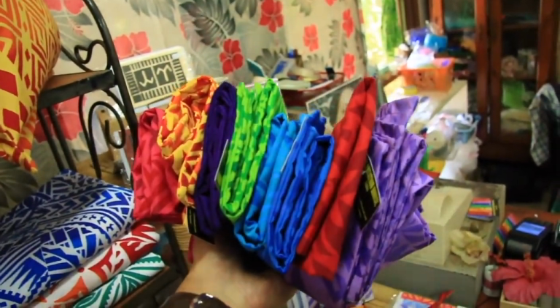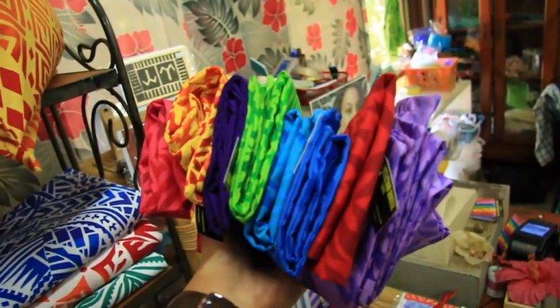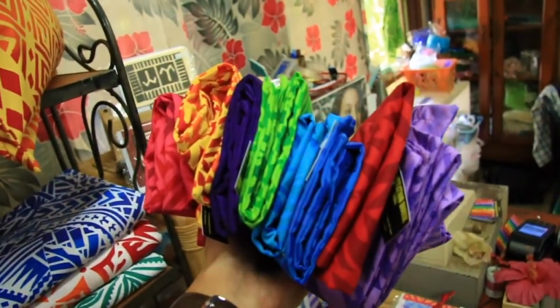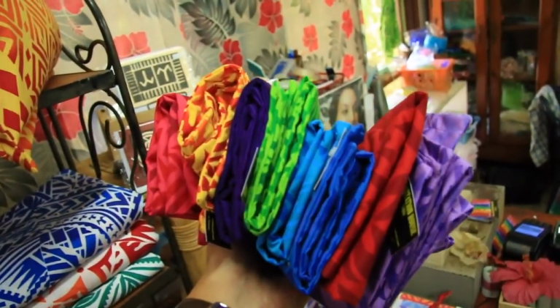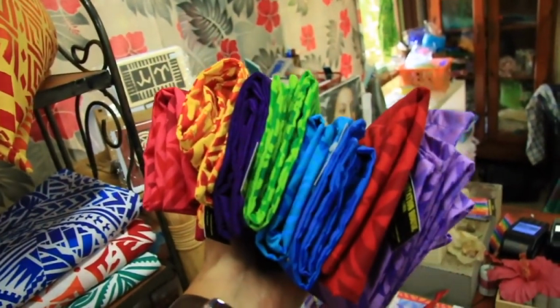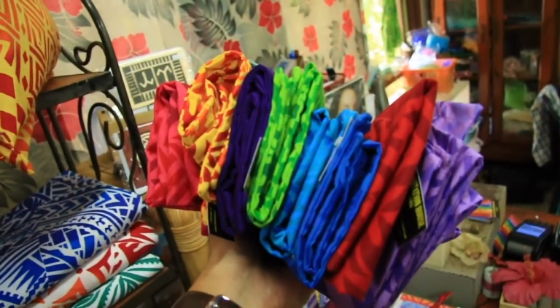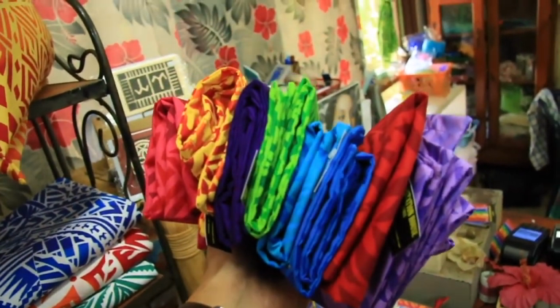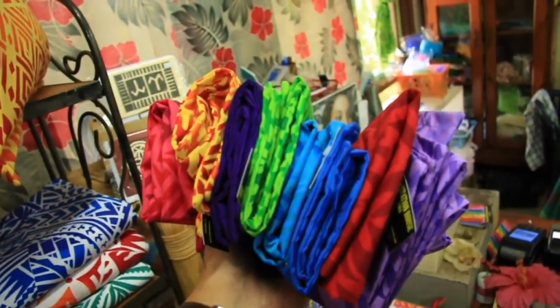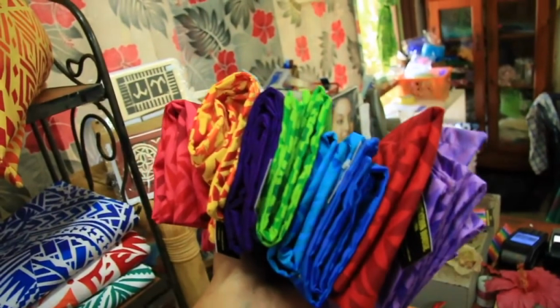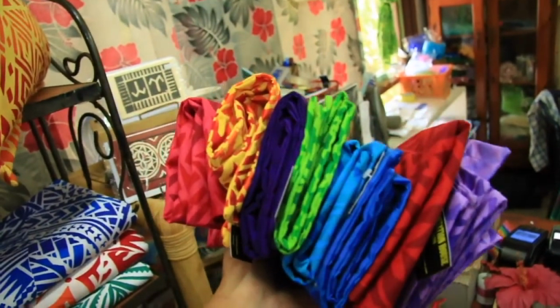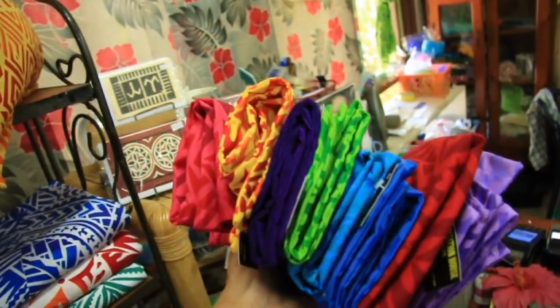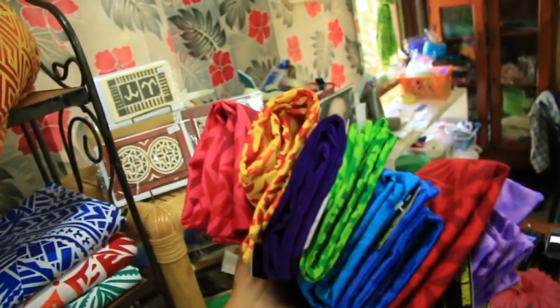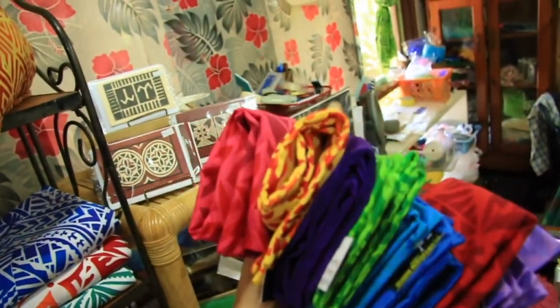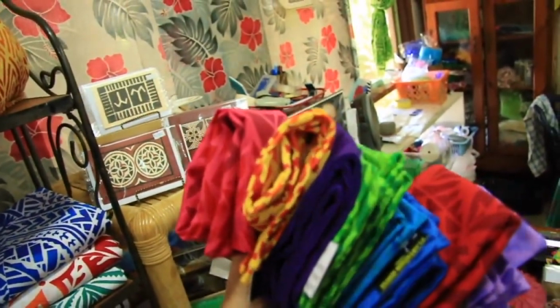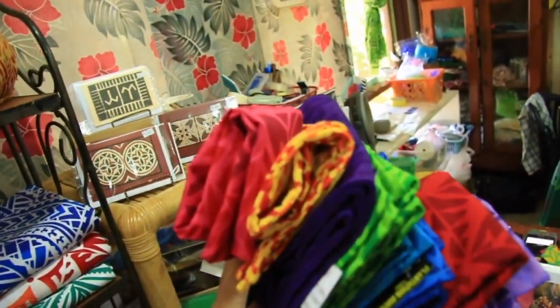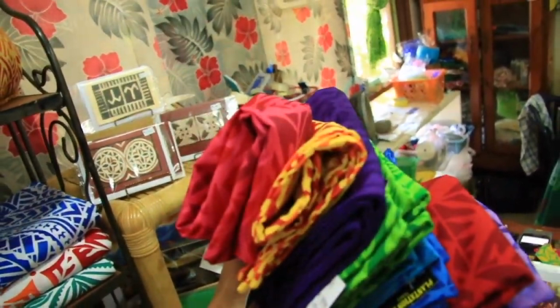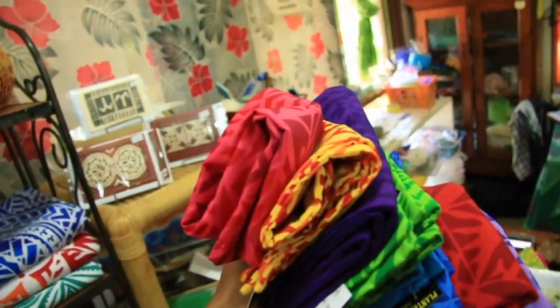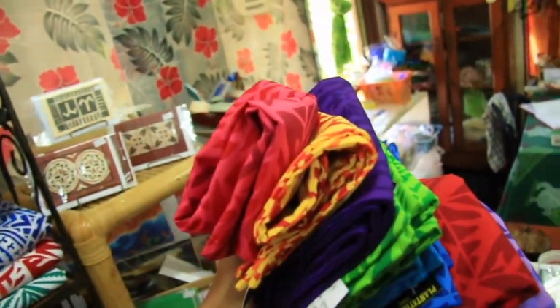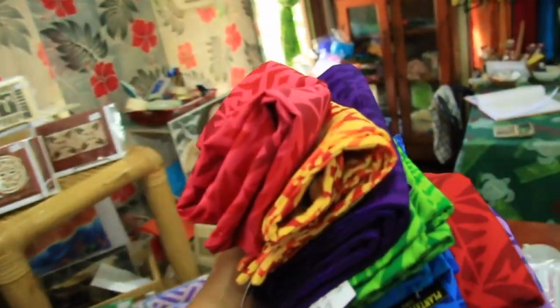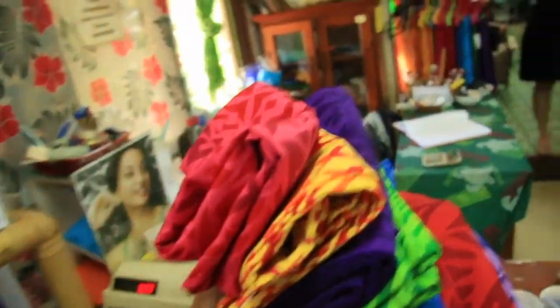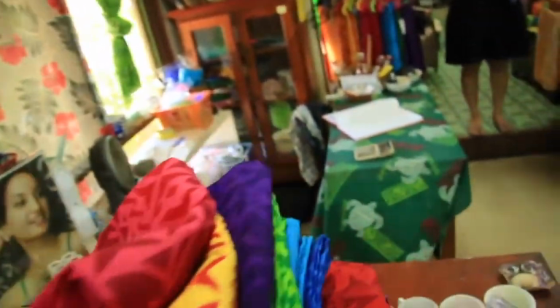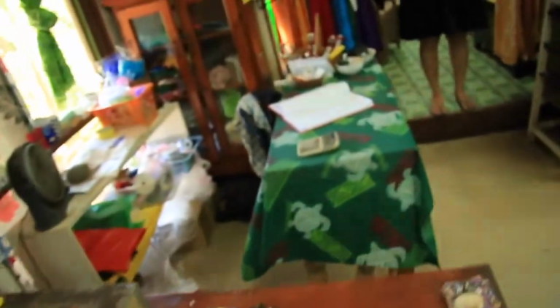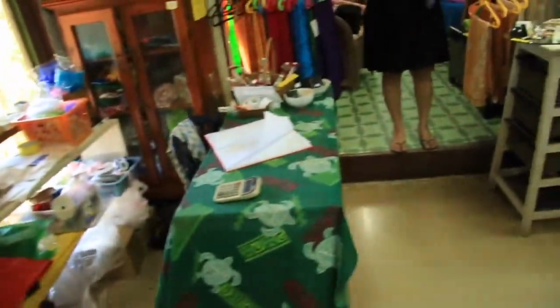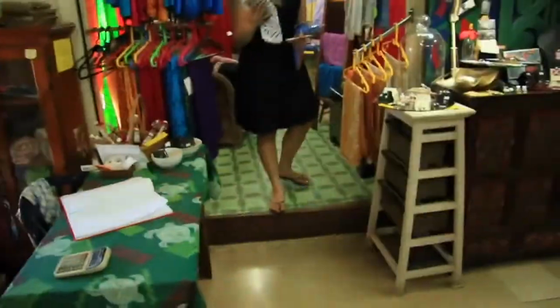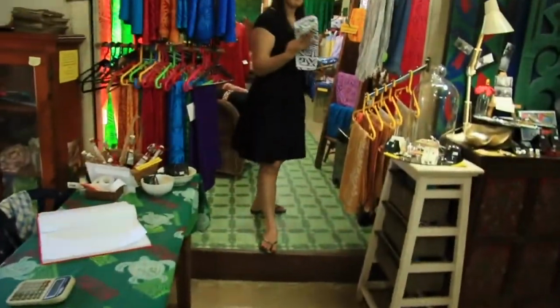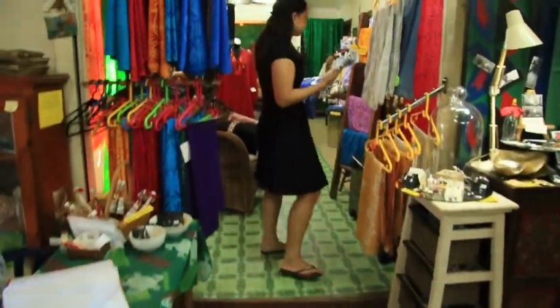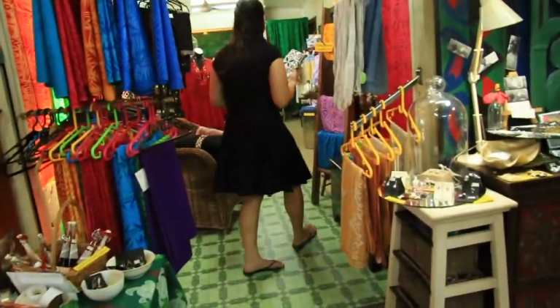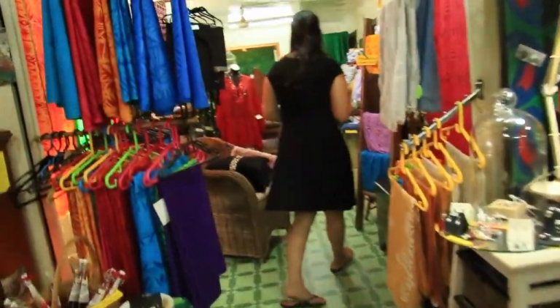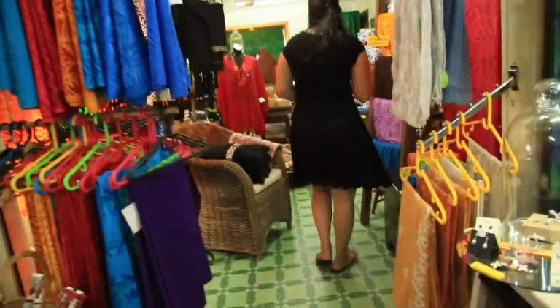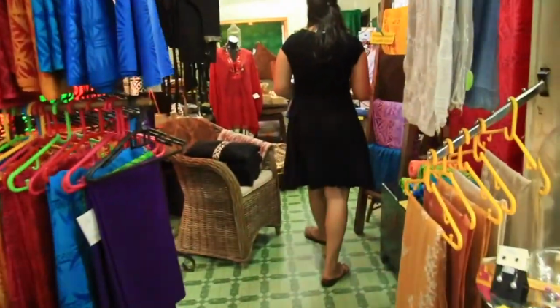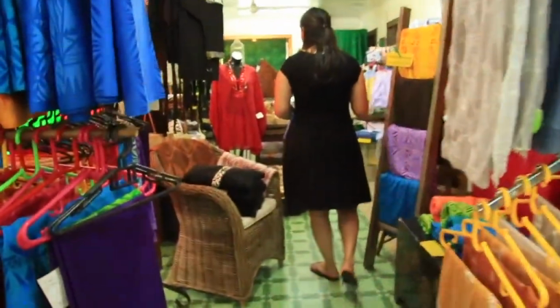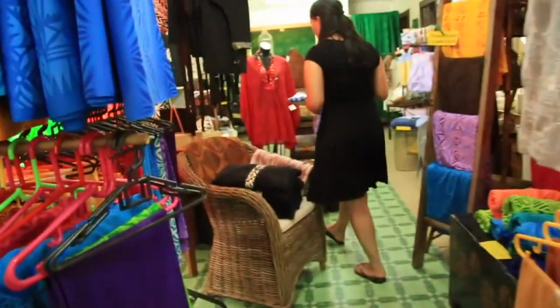We got purple, red, royal blue, light blue, green, purple, yellow, and pink. Now we're picking out a tablecloth. I think that's nice as well.